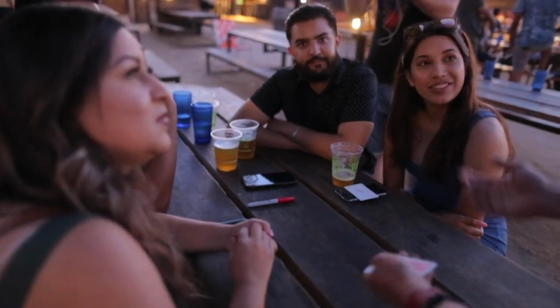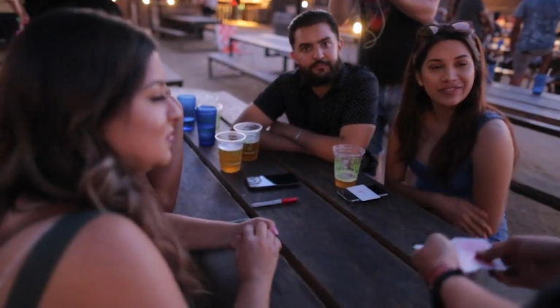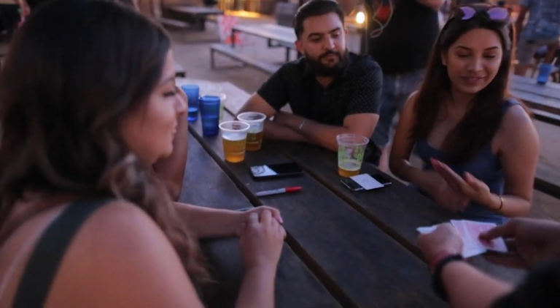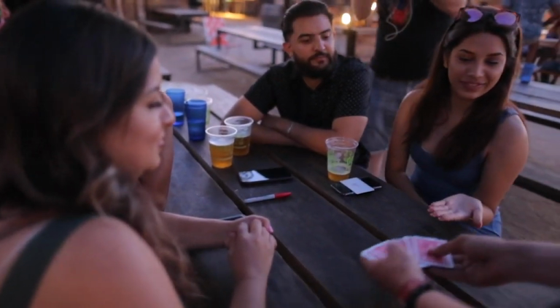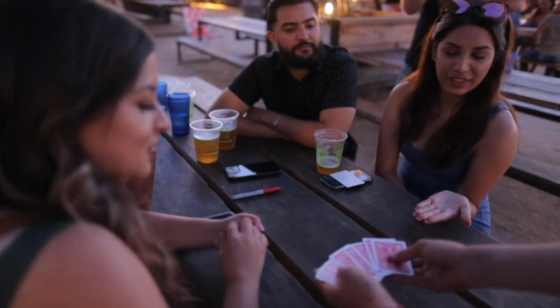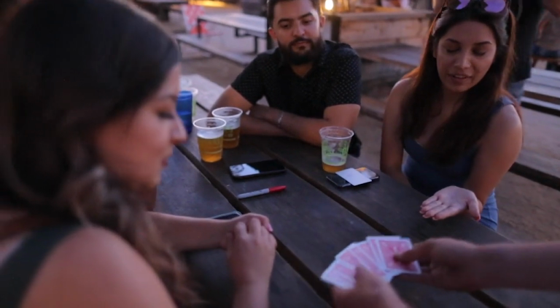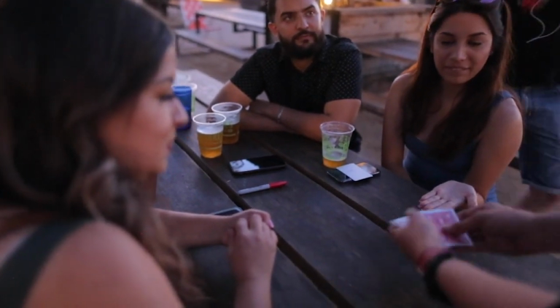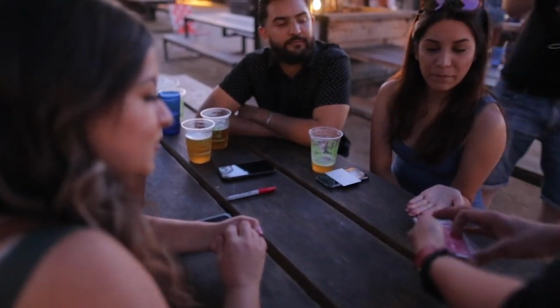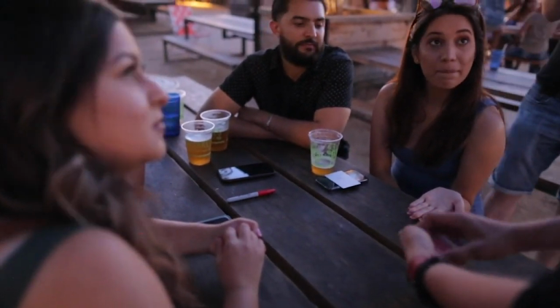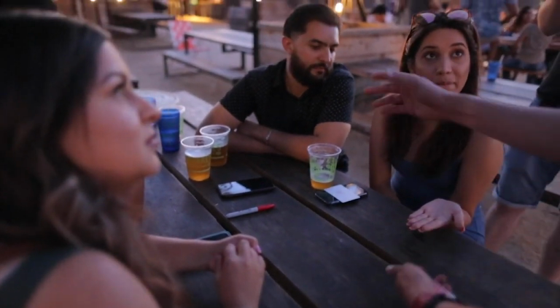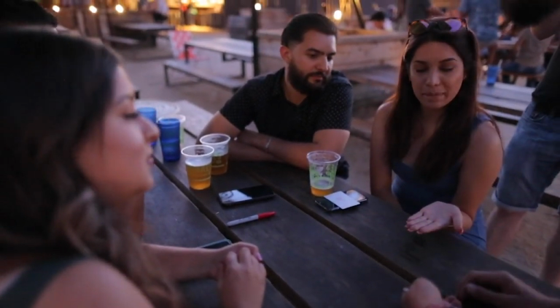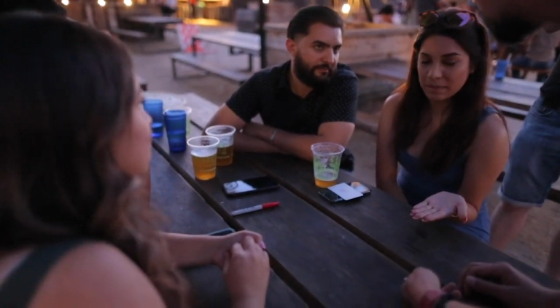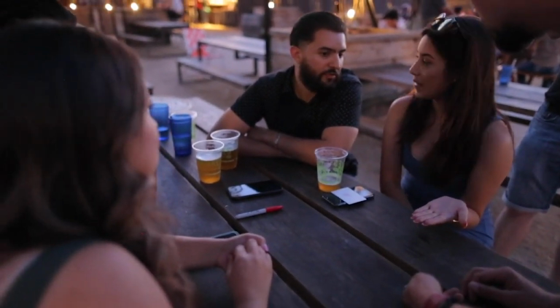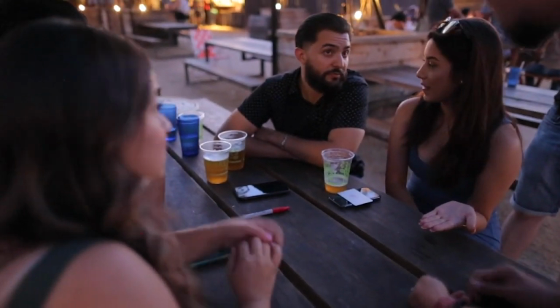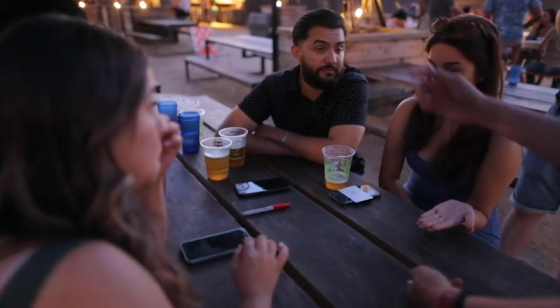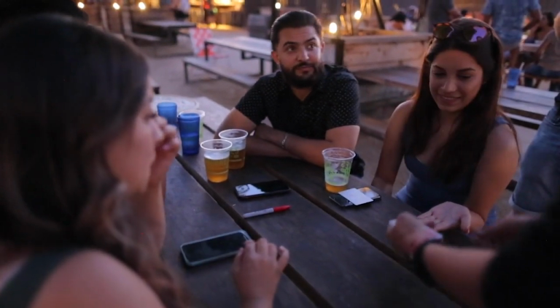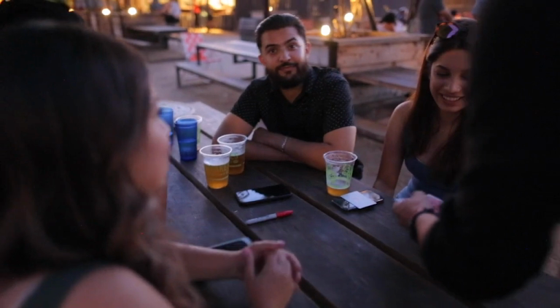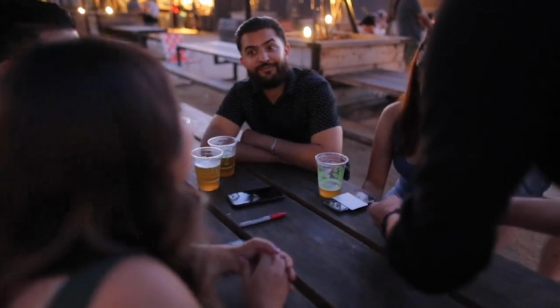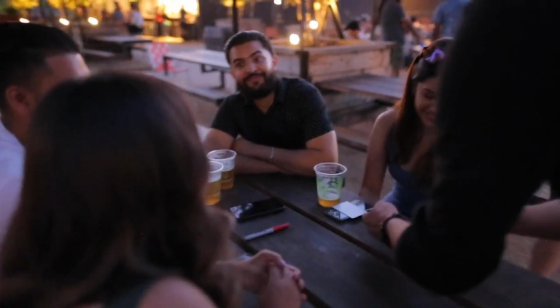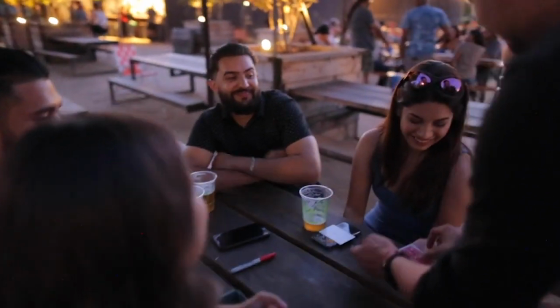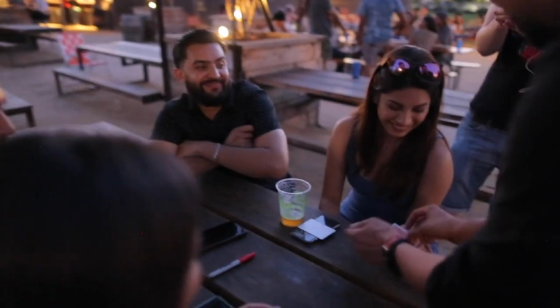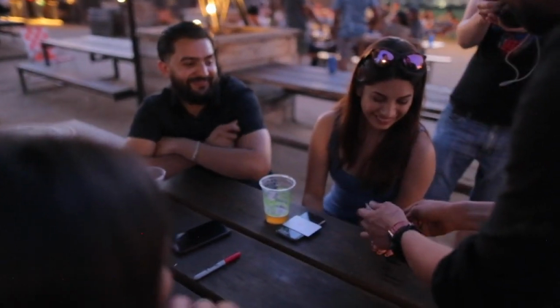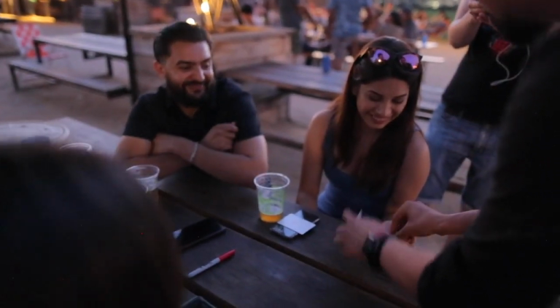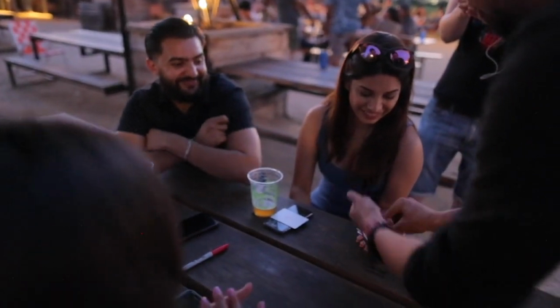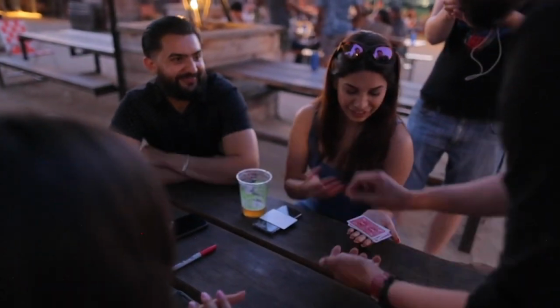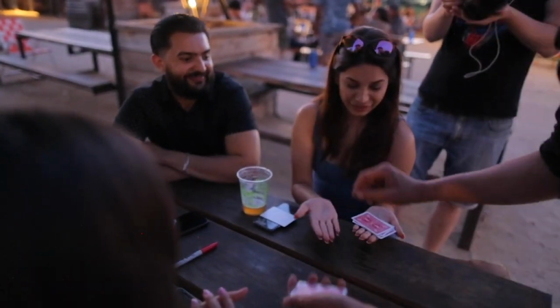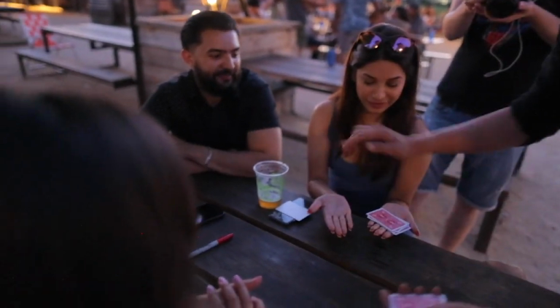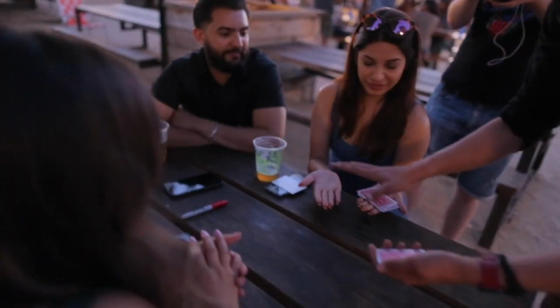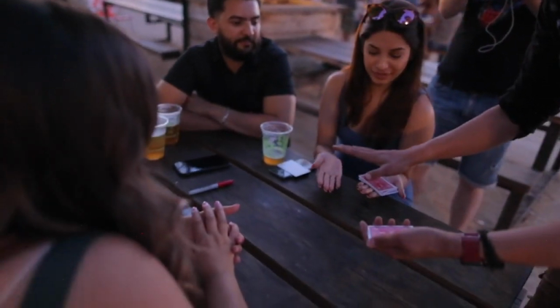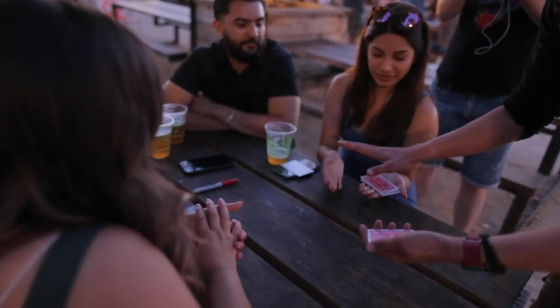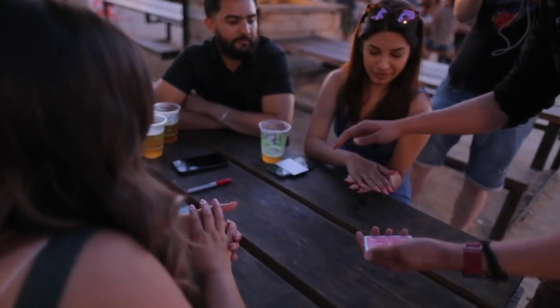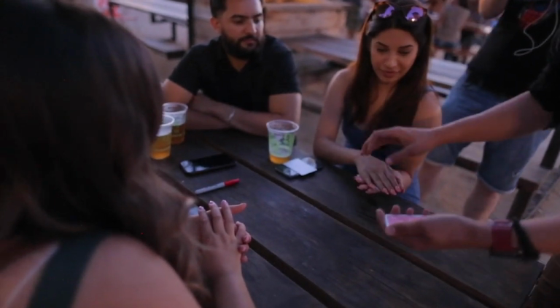Can you hold your hand out flat? Out of the ten cards, you're going to split them into two groups. So we're going to go one, two, three, four, five — put your other hand on top. Perfect. Flat on top. Amazing.